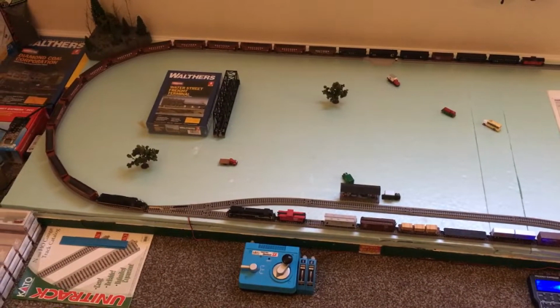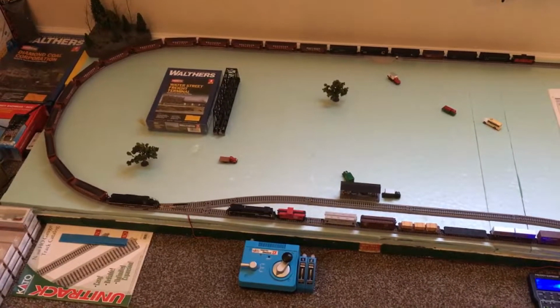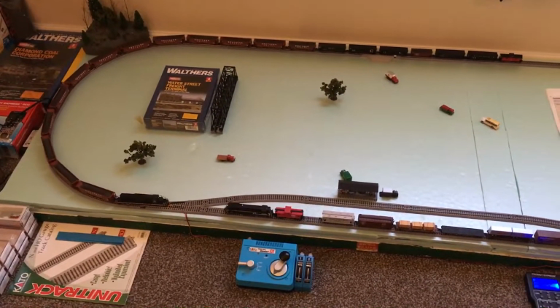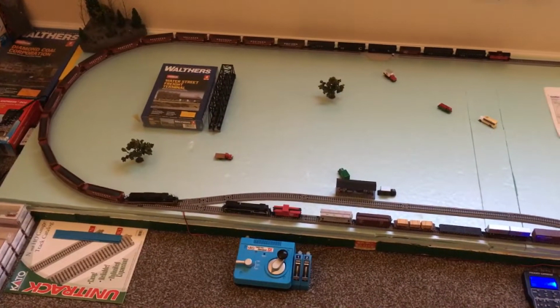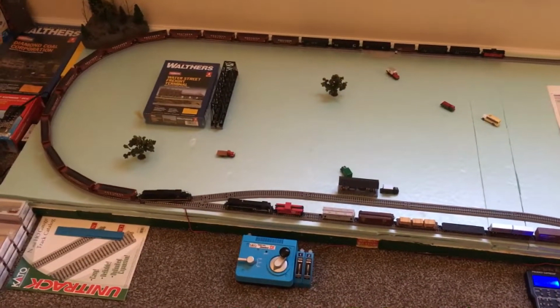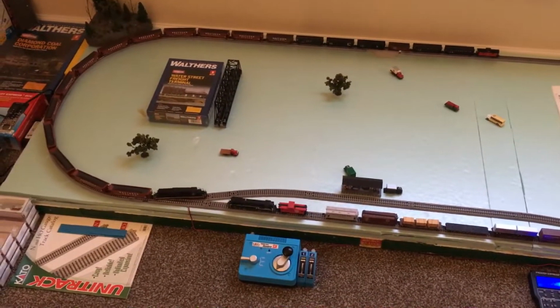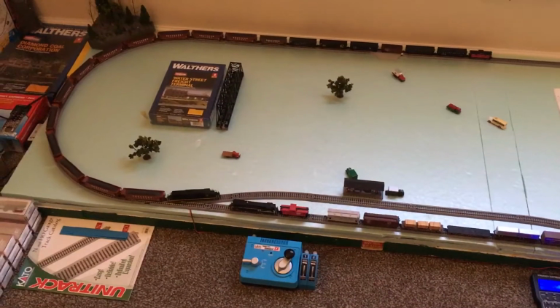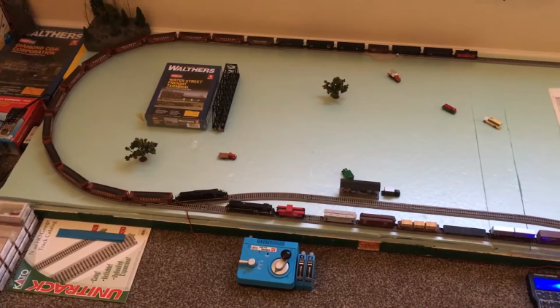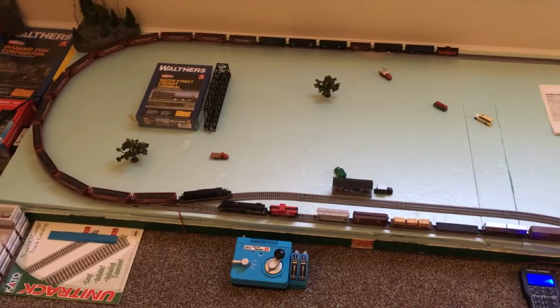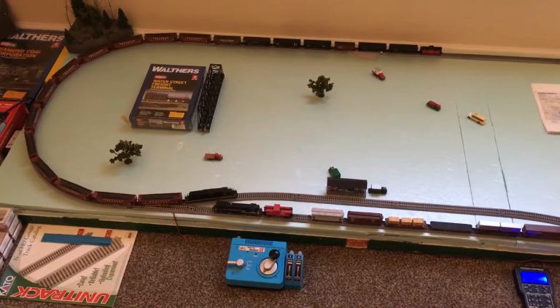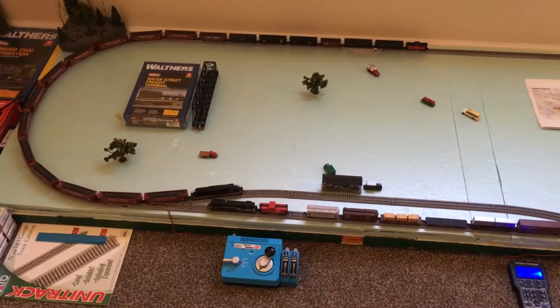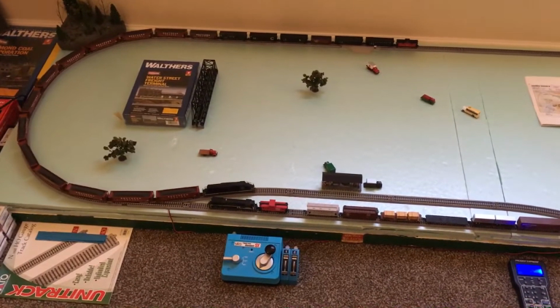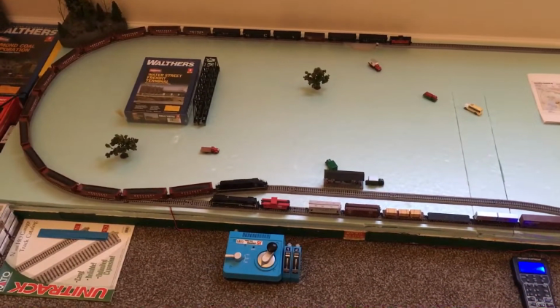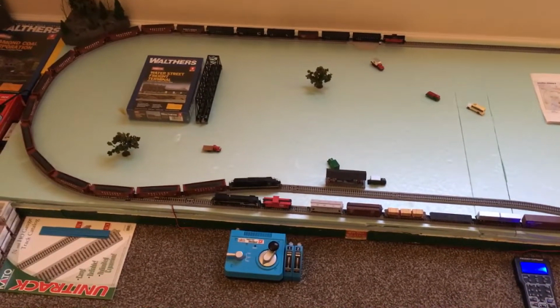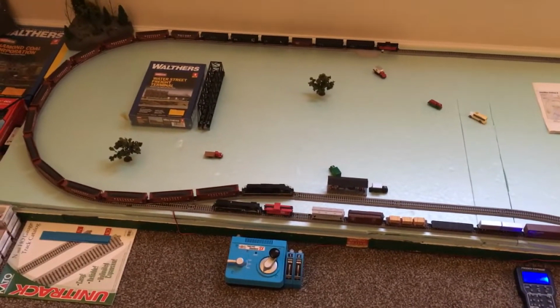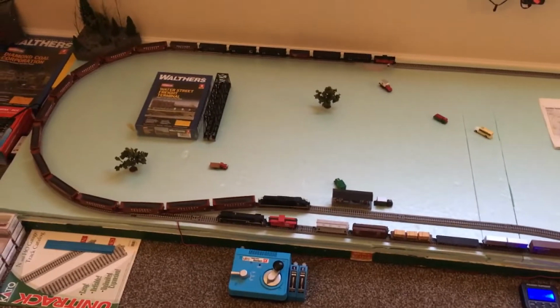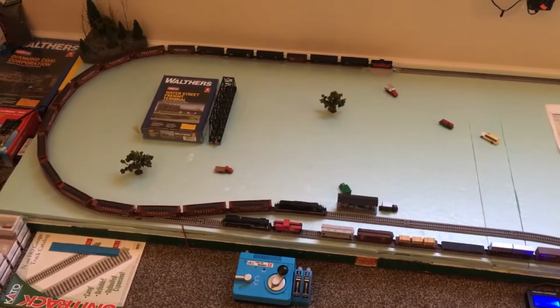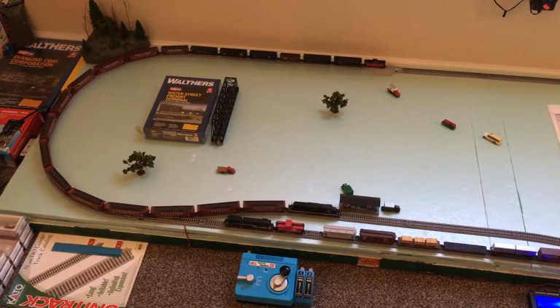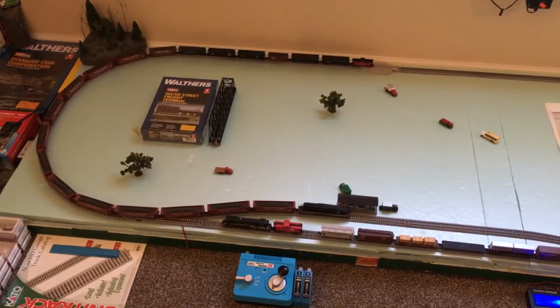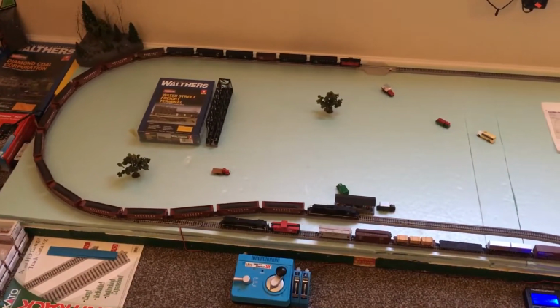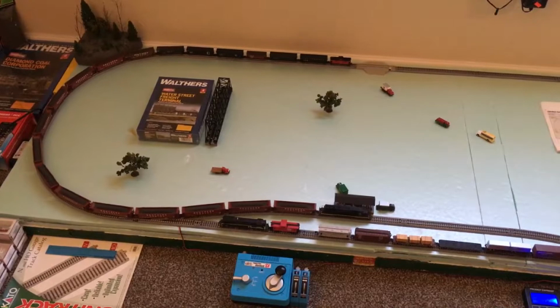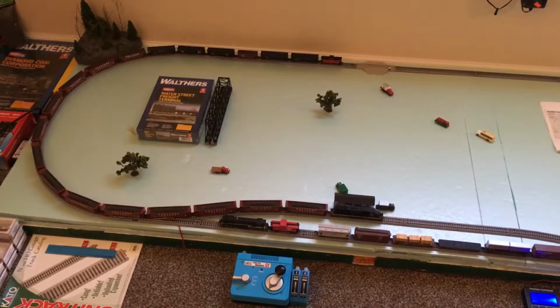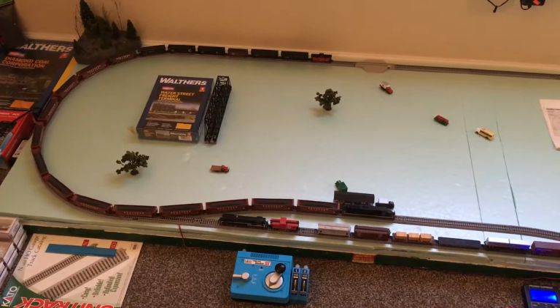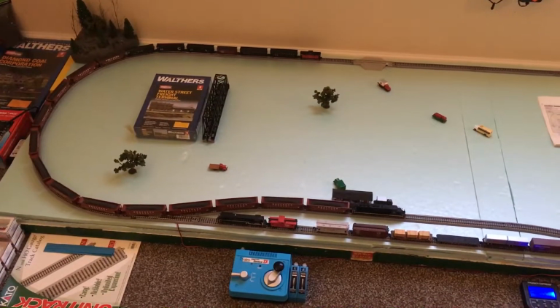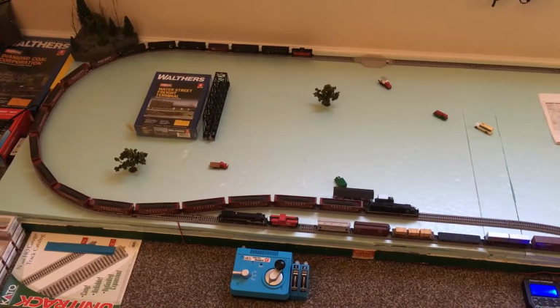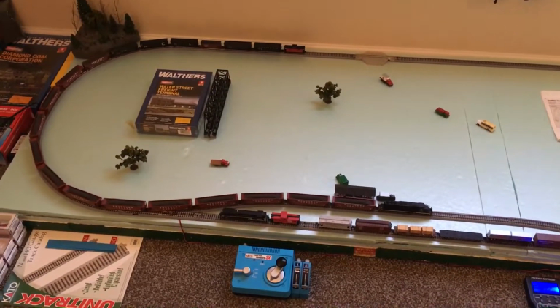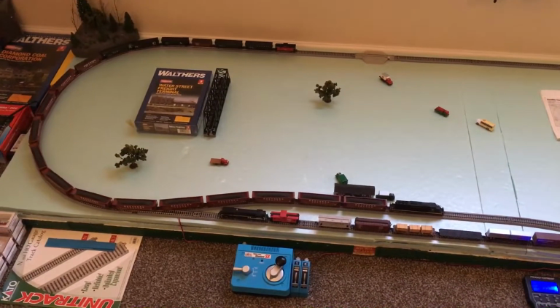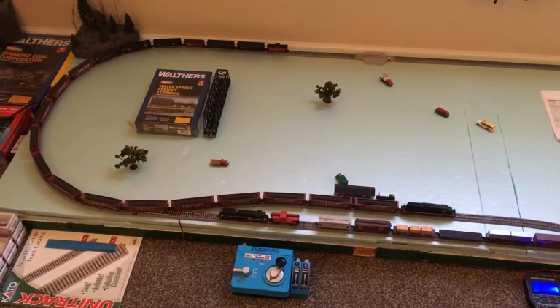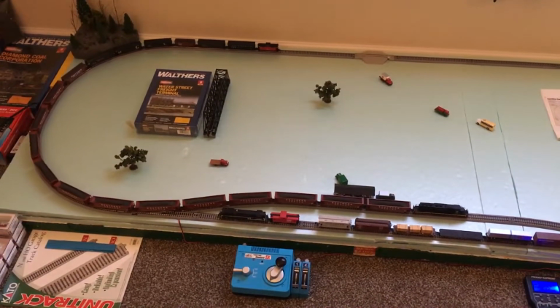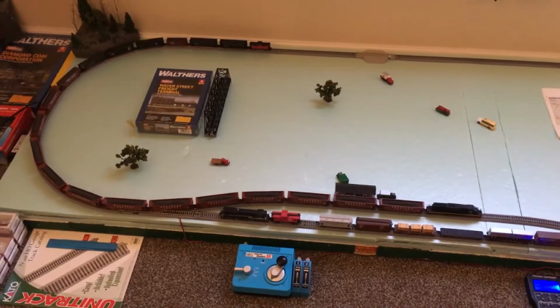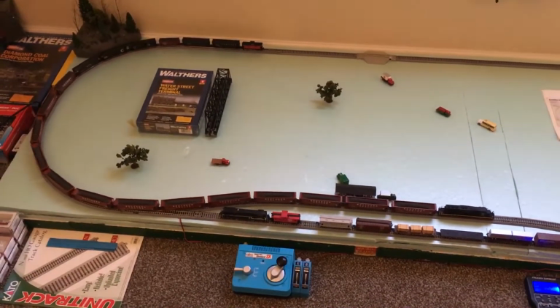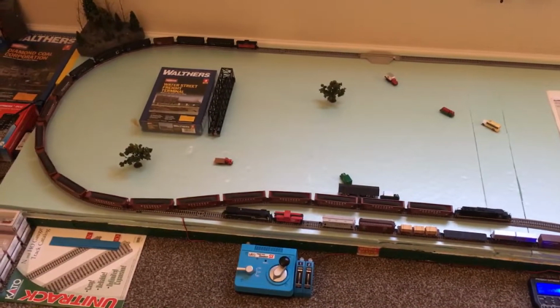Hello fellow modelers, this is Ron's Trains and More back with another video. I thought I'd show you guys my finished N-scale coal train.